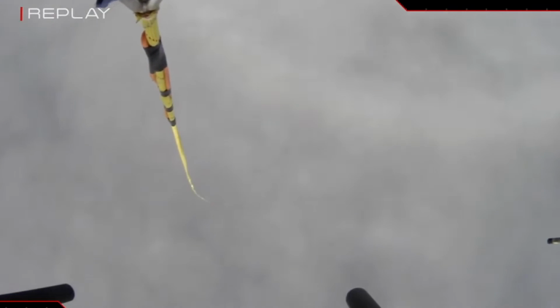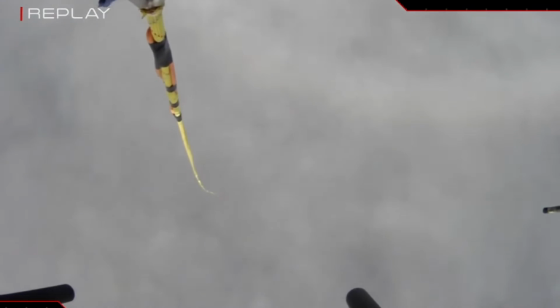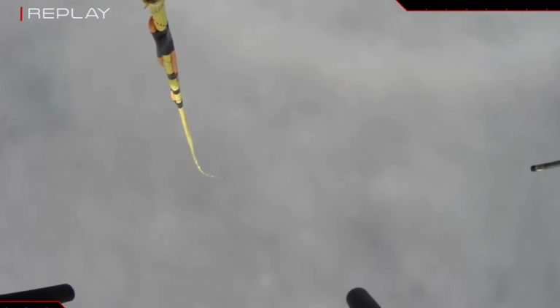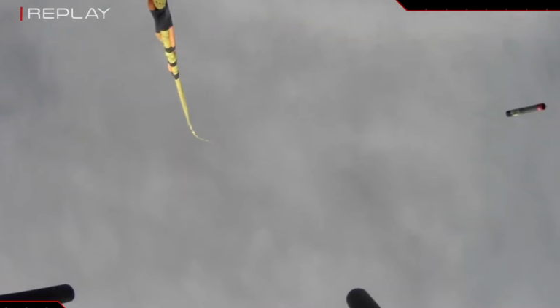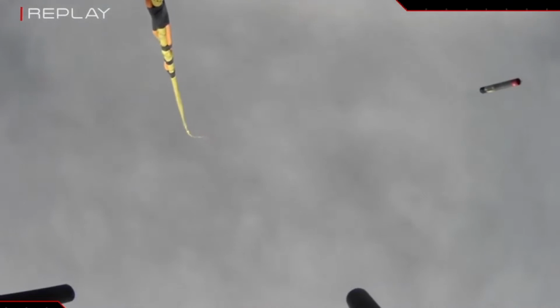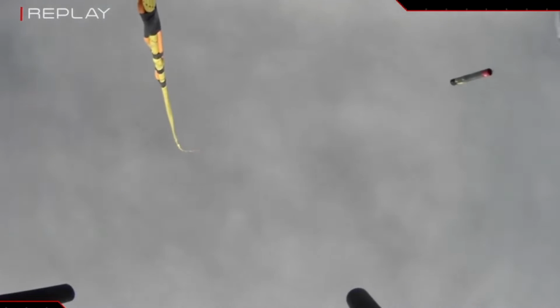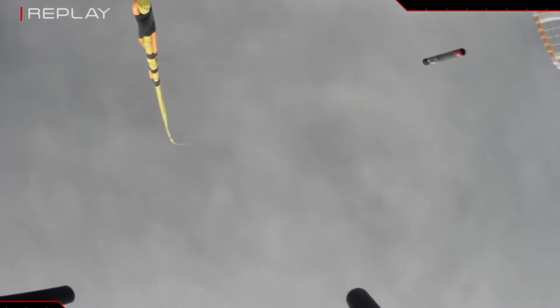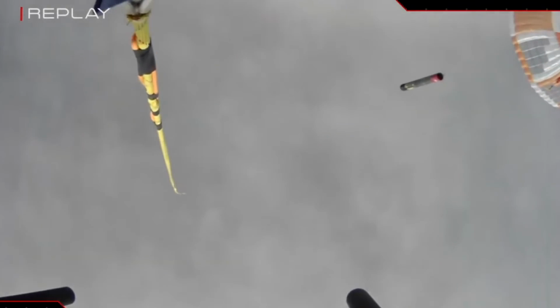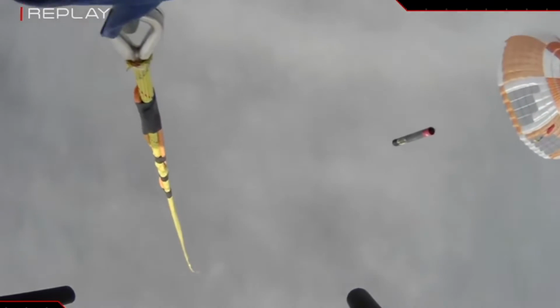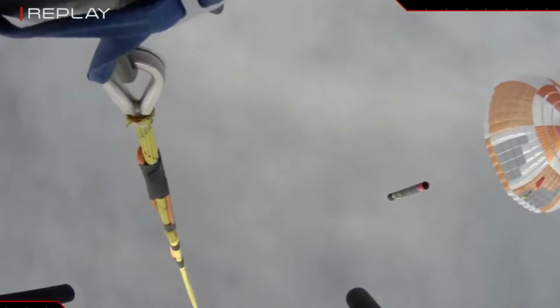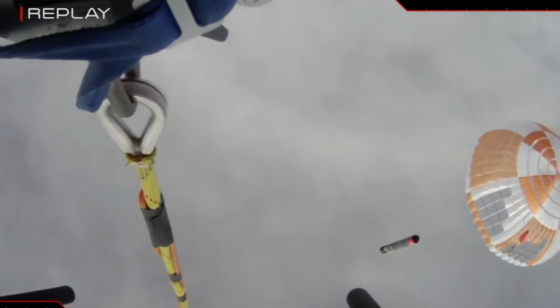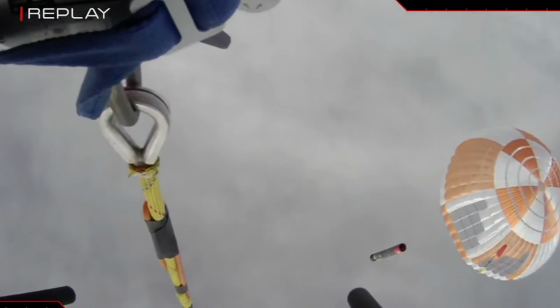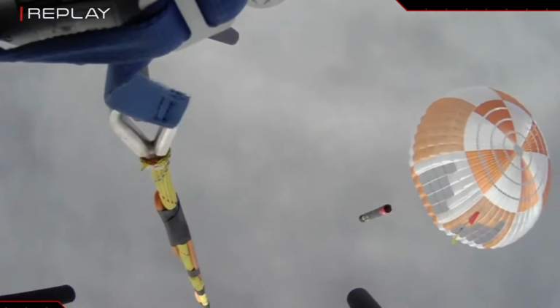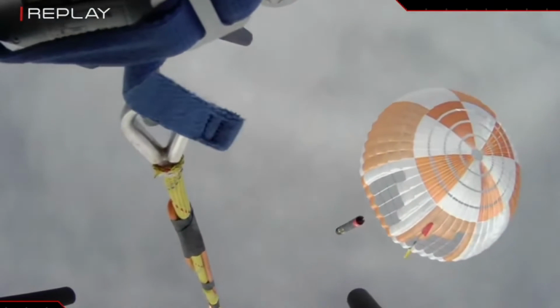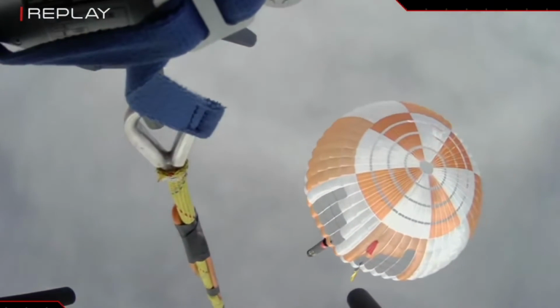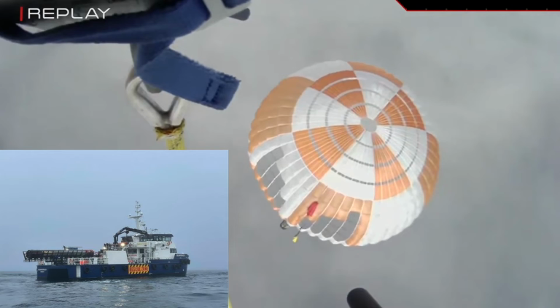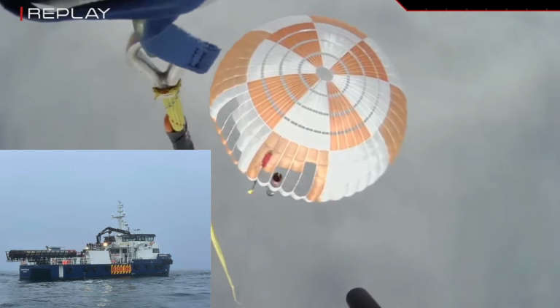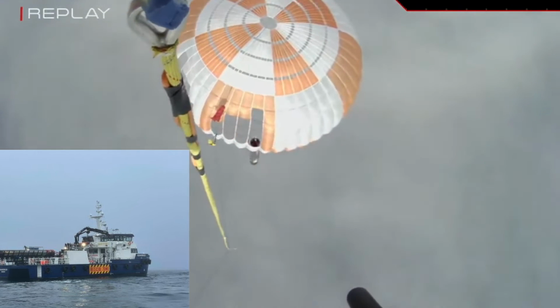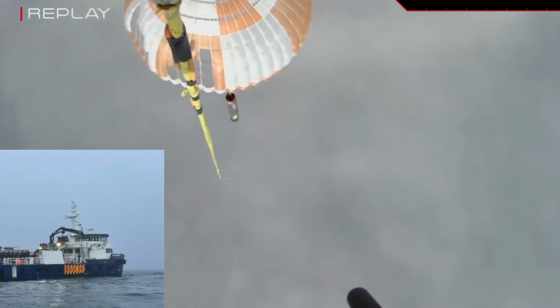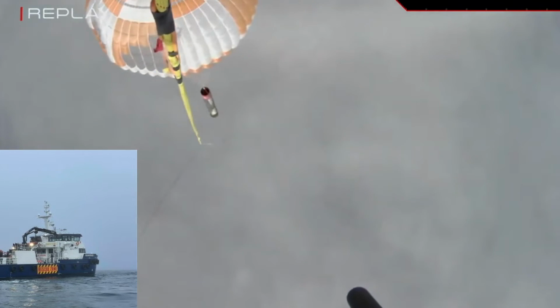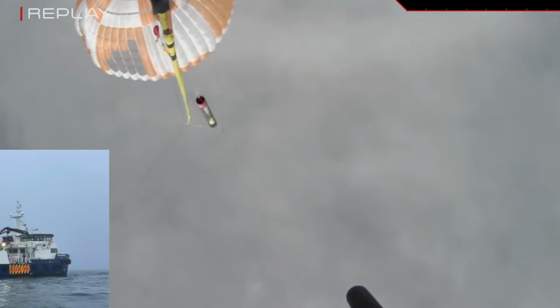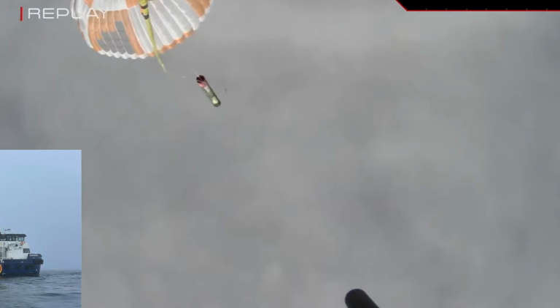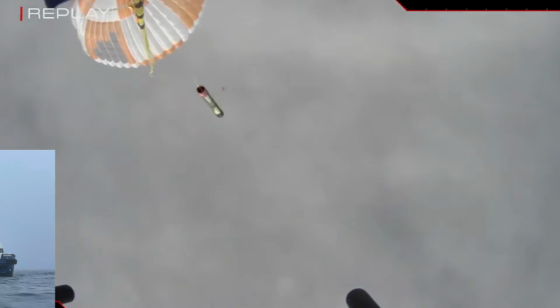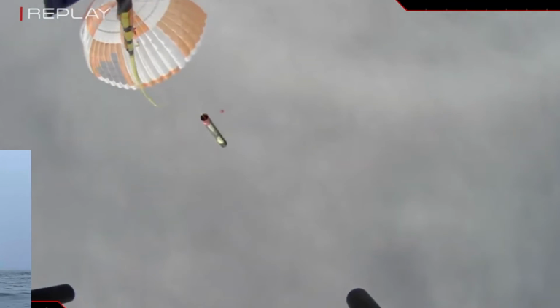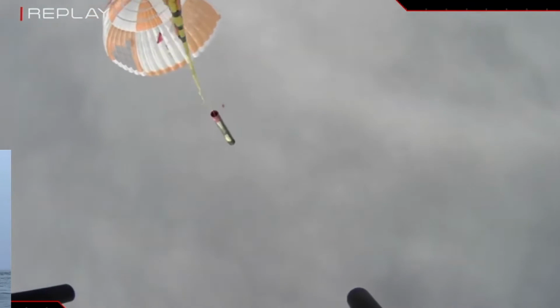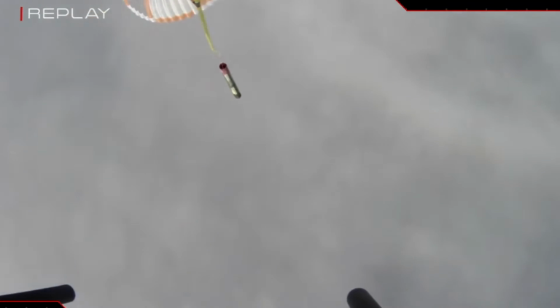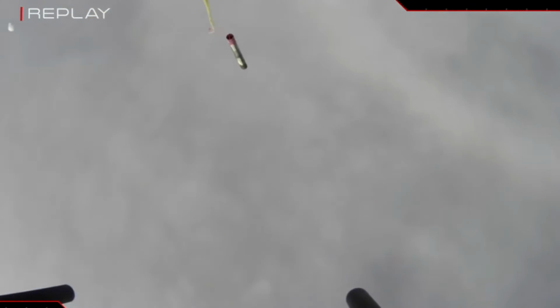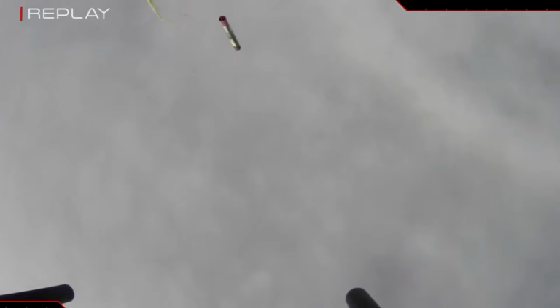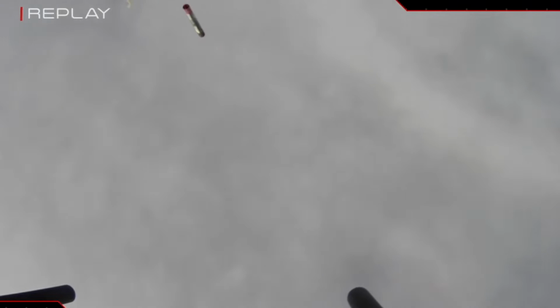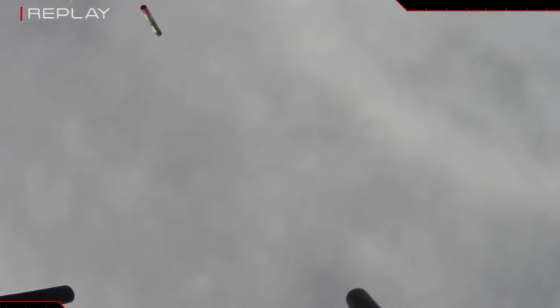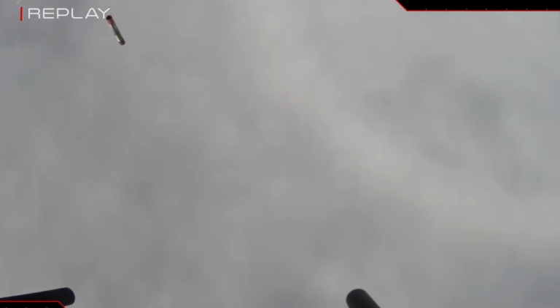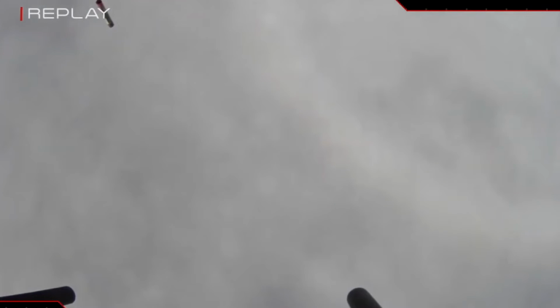Rocket Lab founder Peter Beck said via Twitter. He was referring to the company's recovery ship, which will transfer the booster back to terra firma for inspection and analysis.